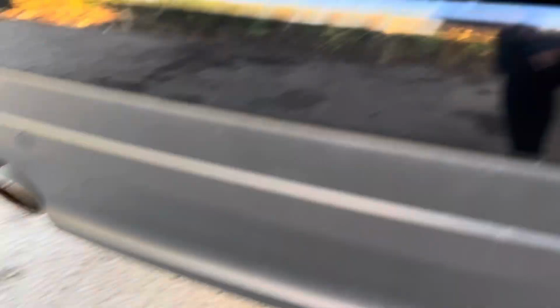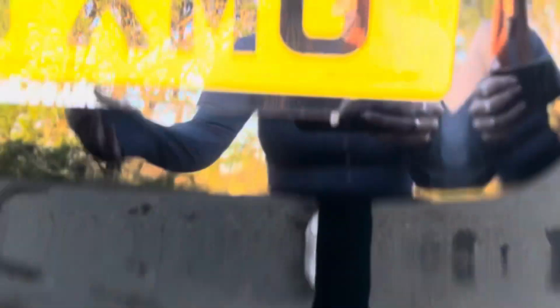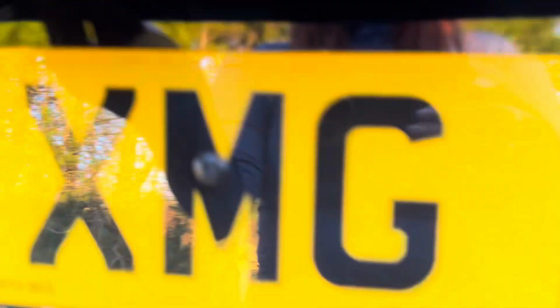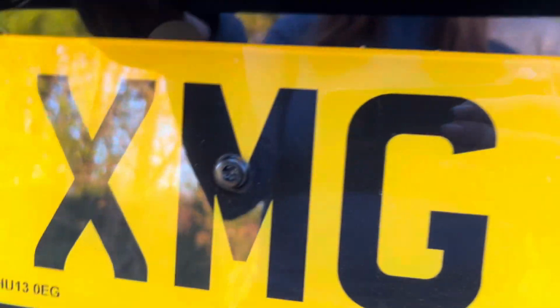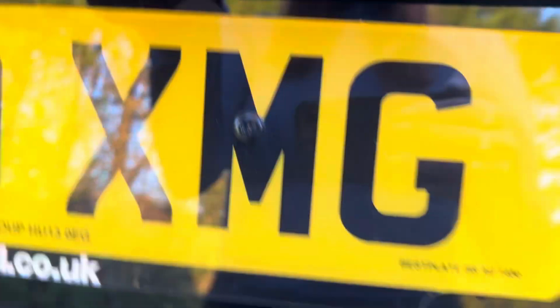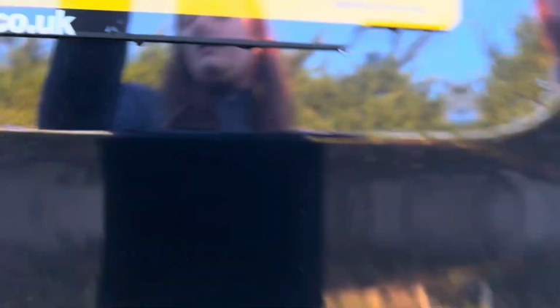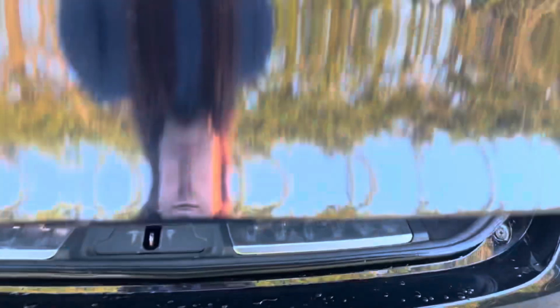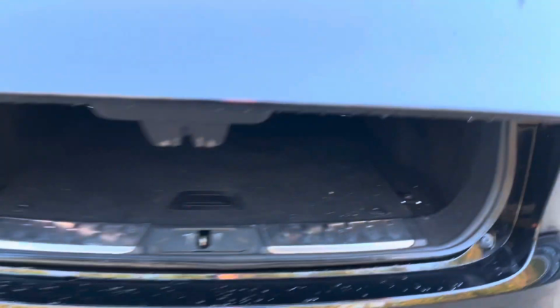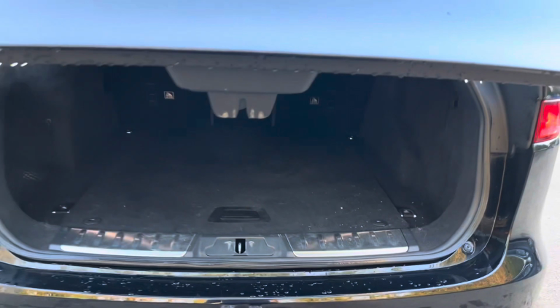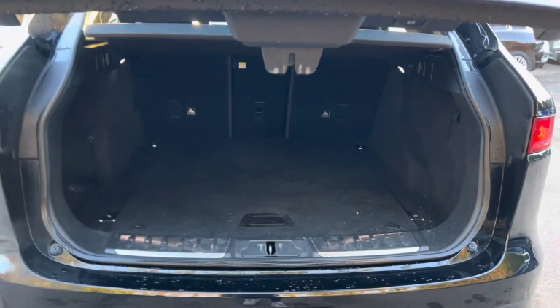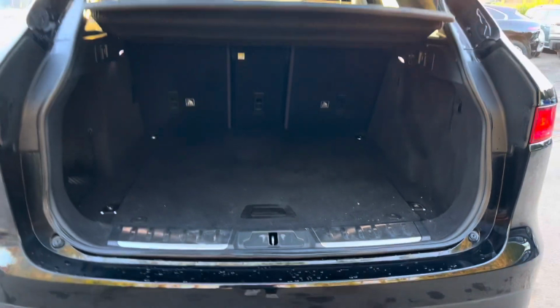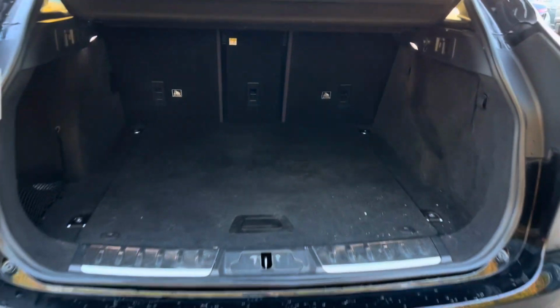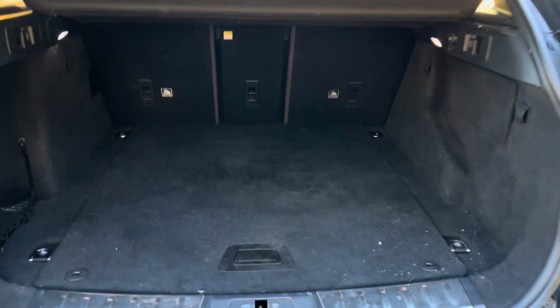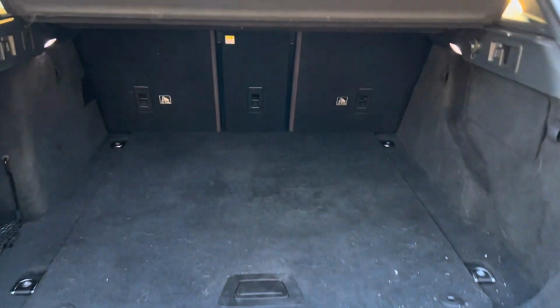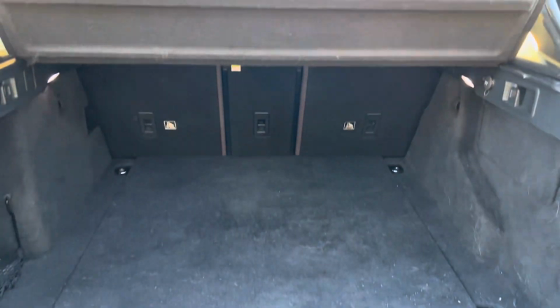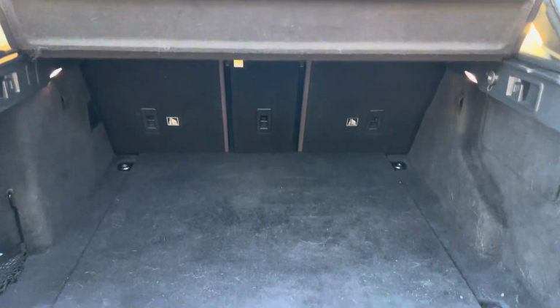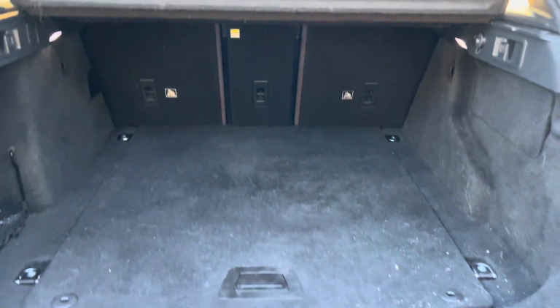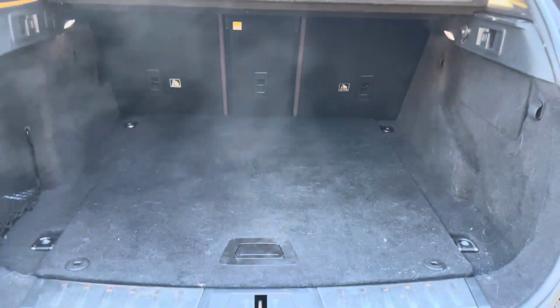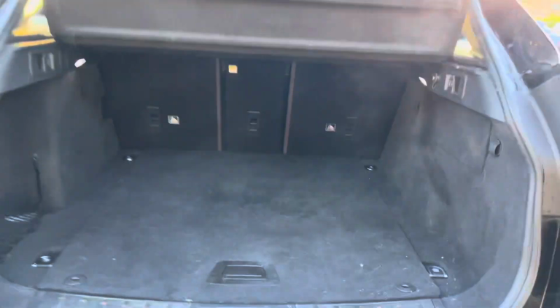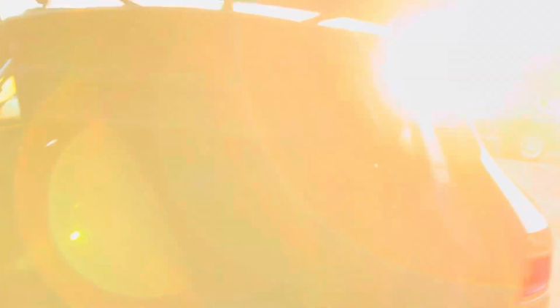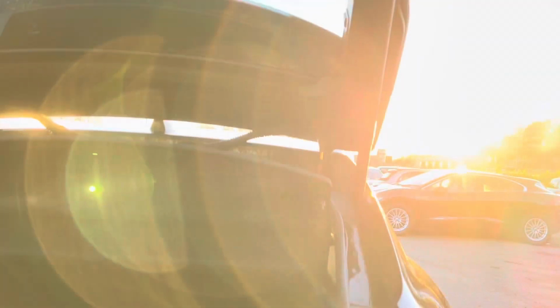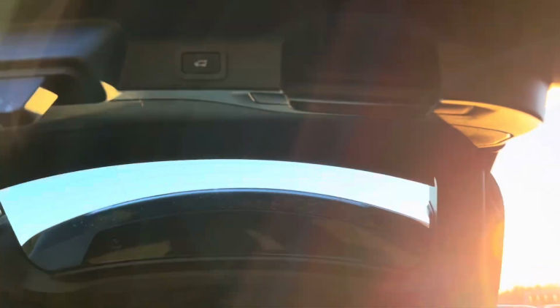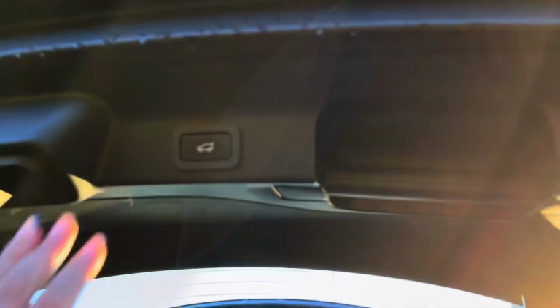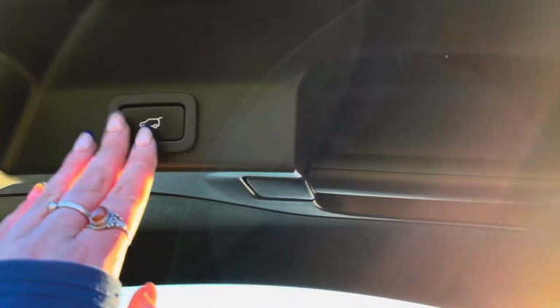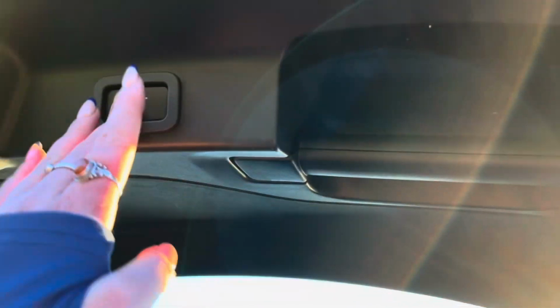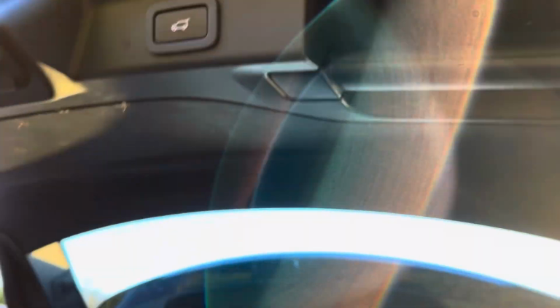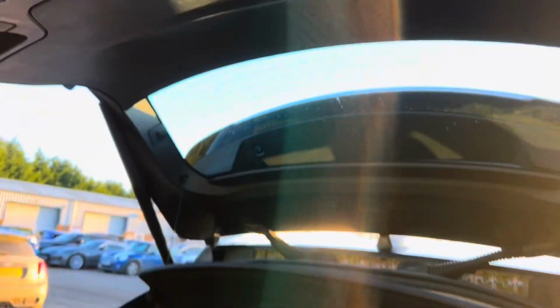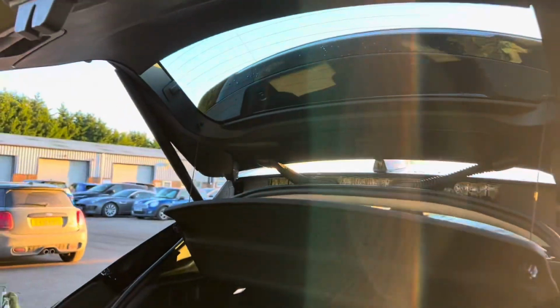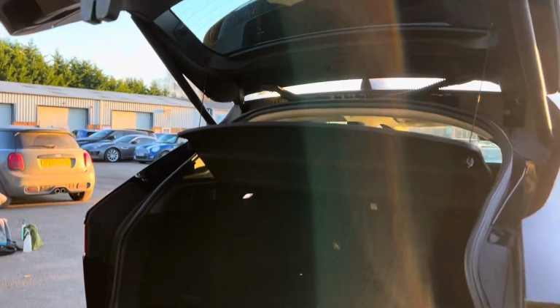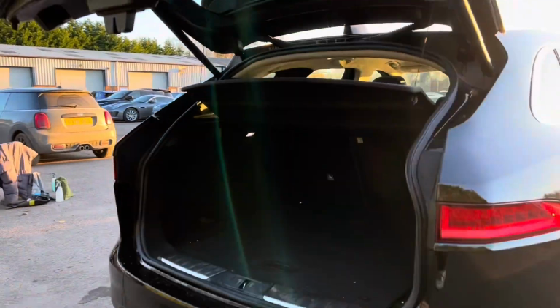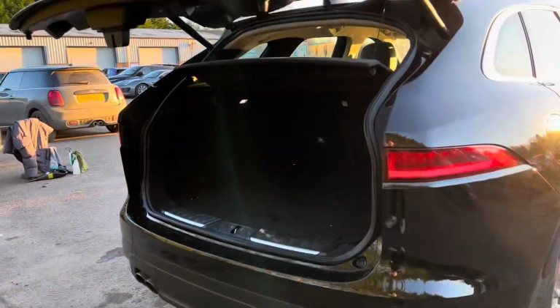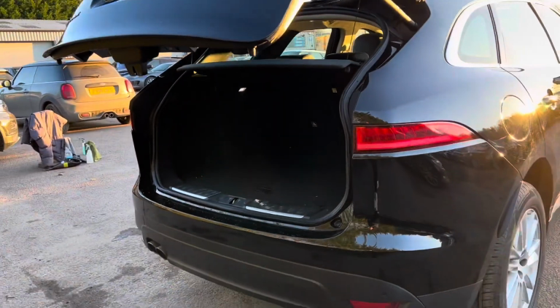And if we then open up the boot, as you can see on this car, we do get an electric tailgate. So if we press the button just here, the boot will then close for us.